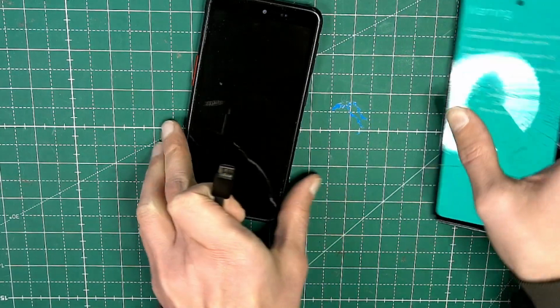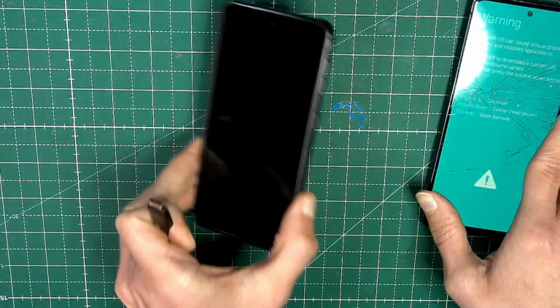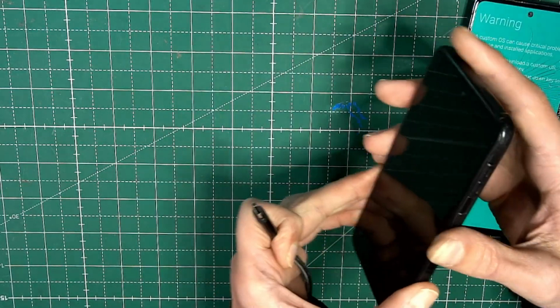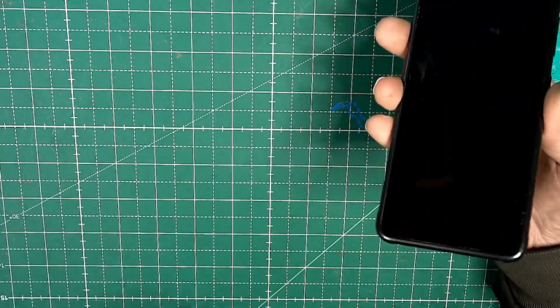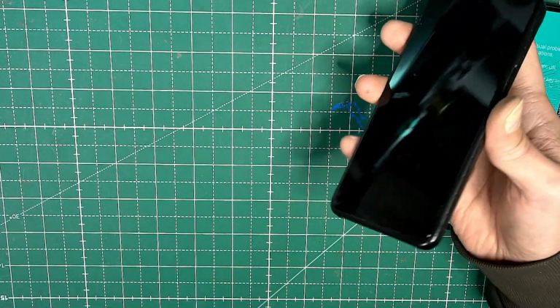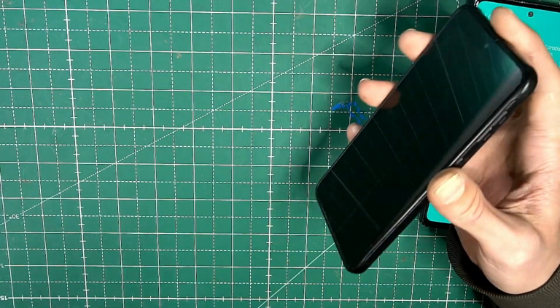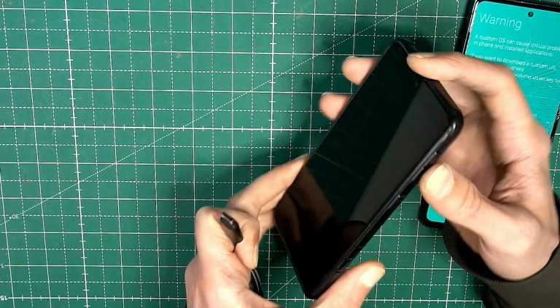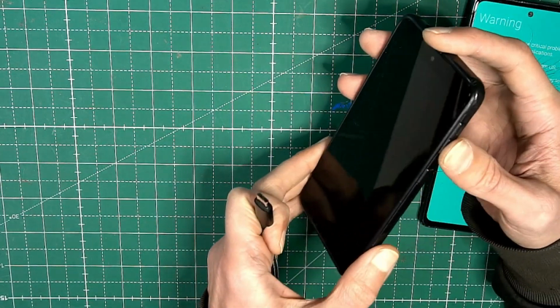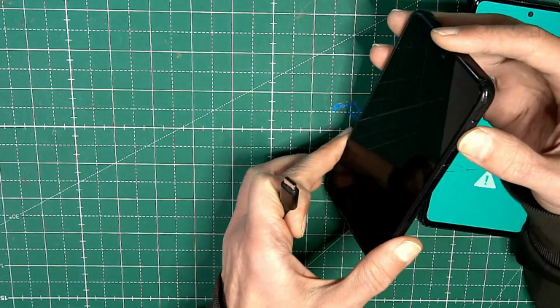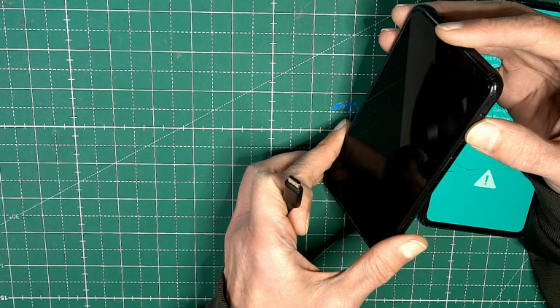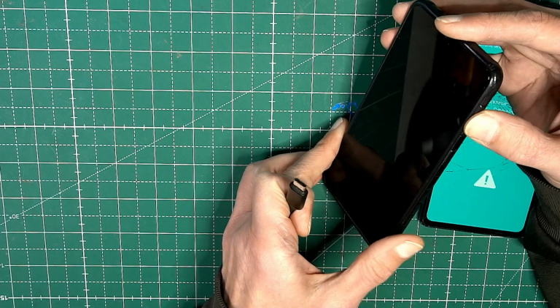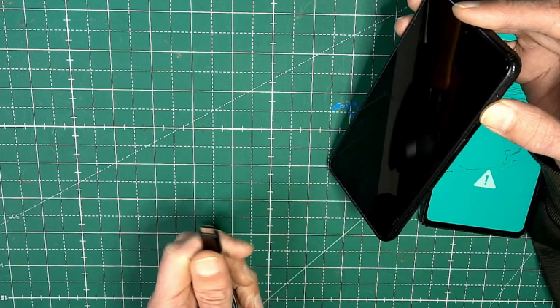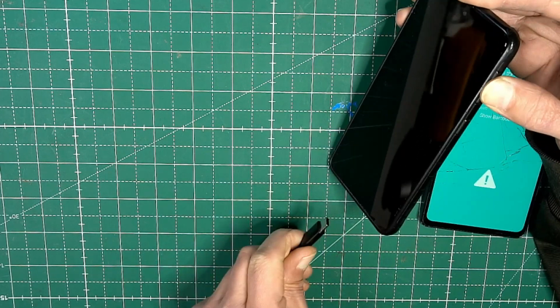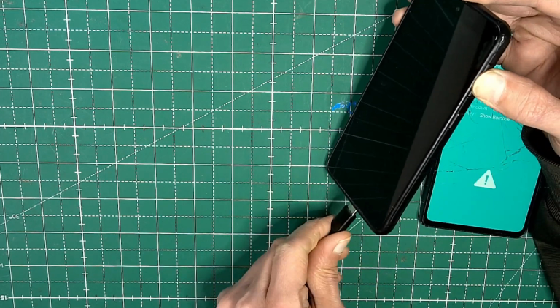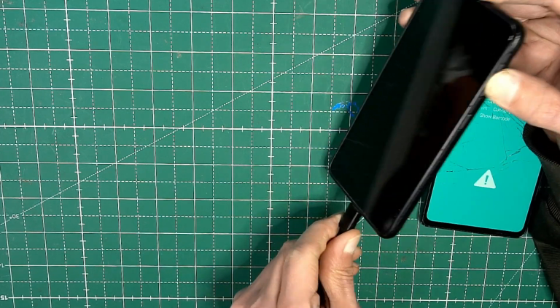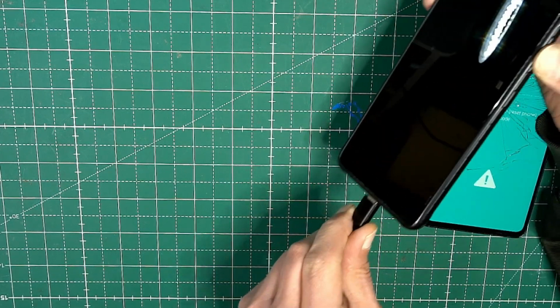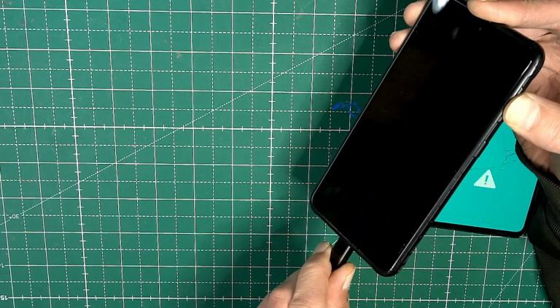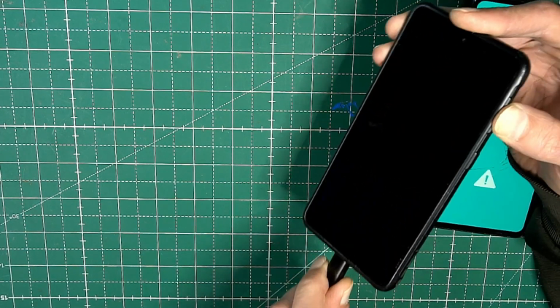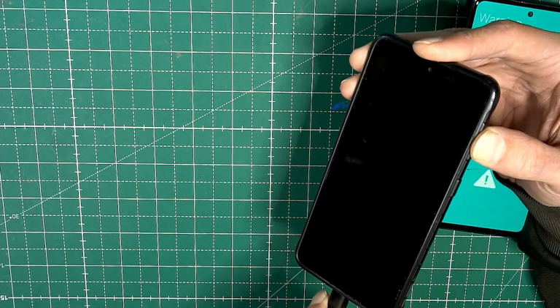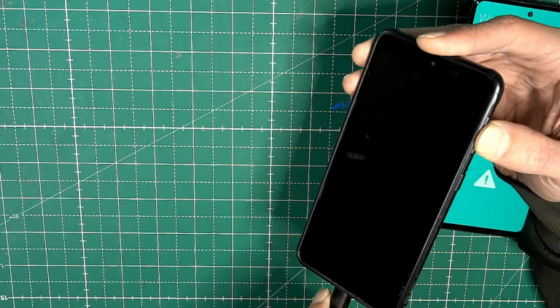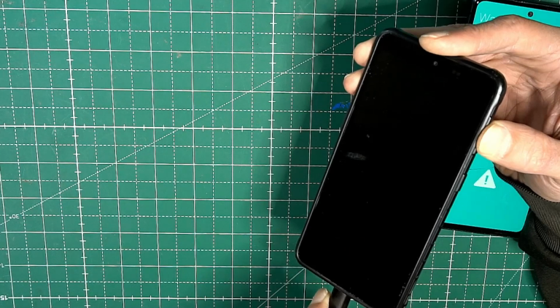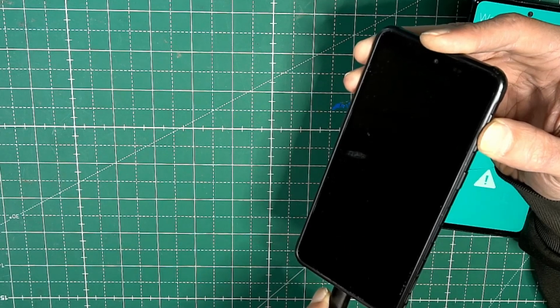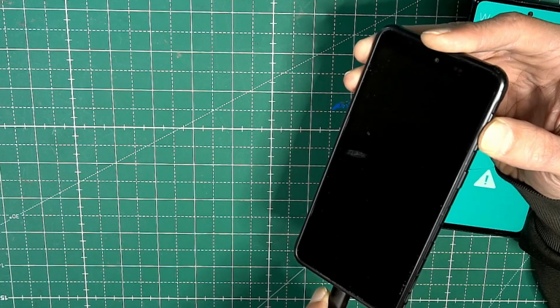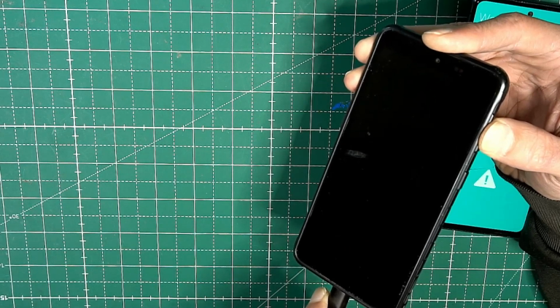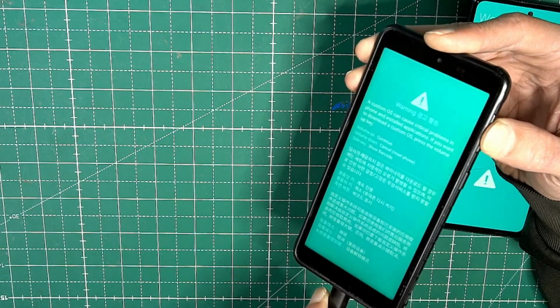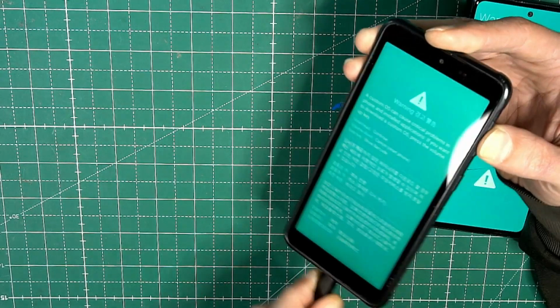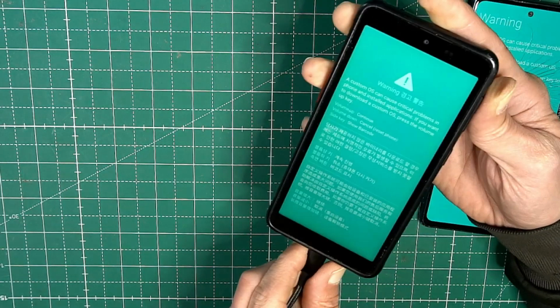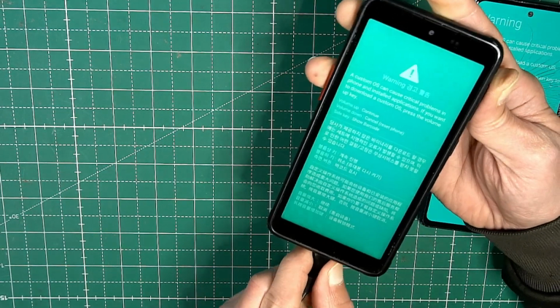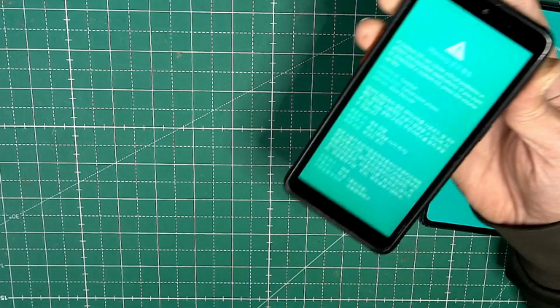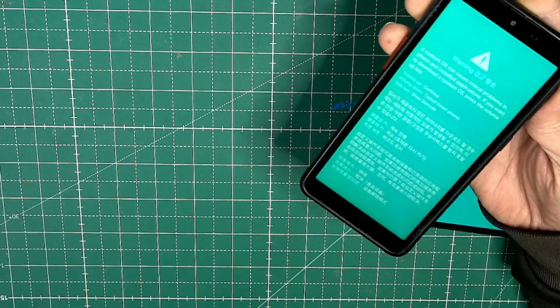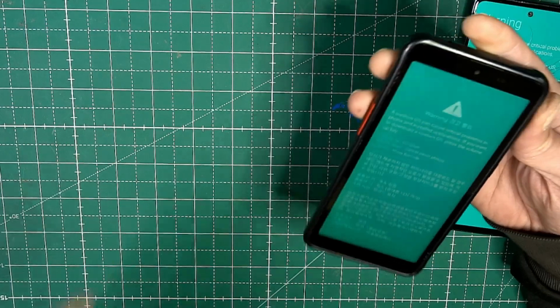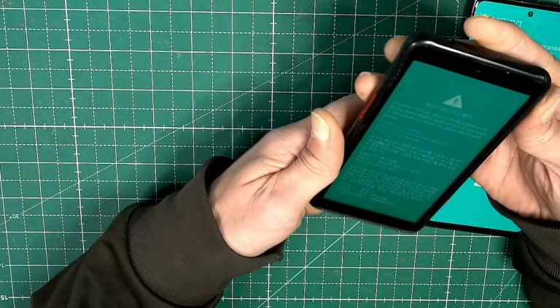Let me show you that also on the XCover 5. So volume up and down at the same time, then connect the cable — also goes into download mode. Now we can disconnect it.